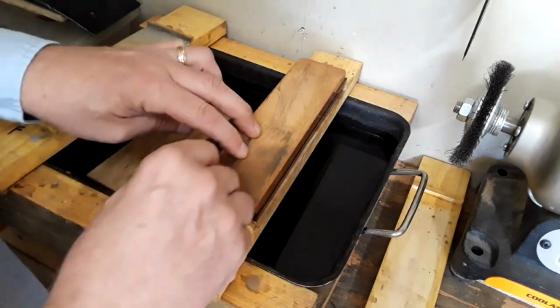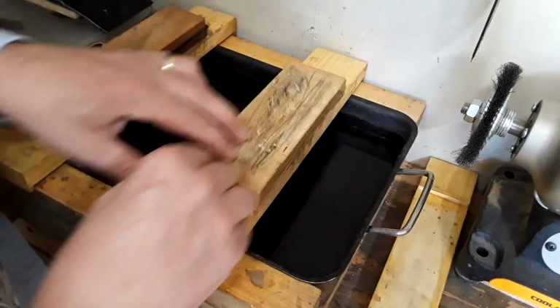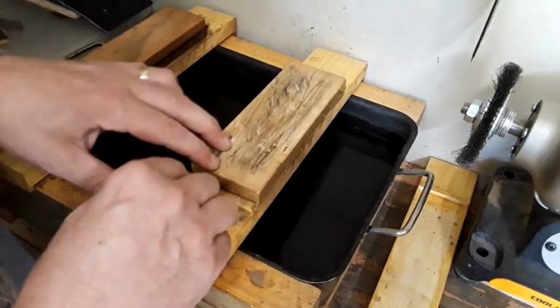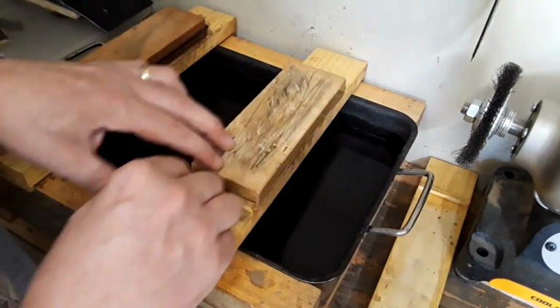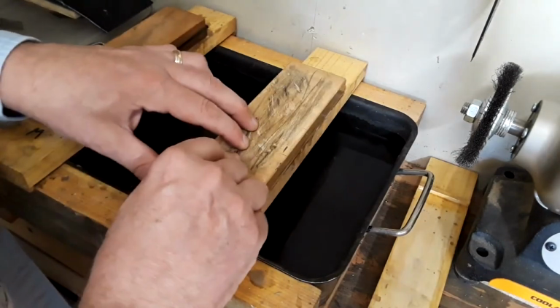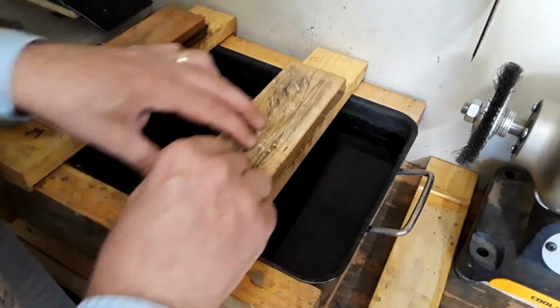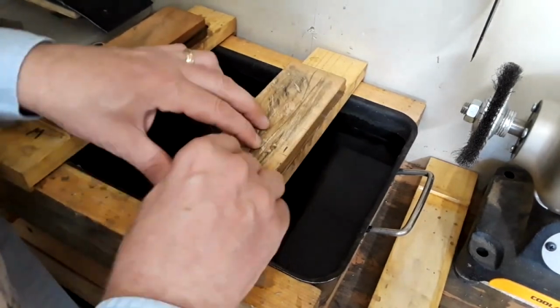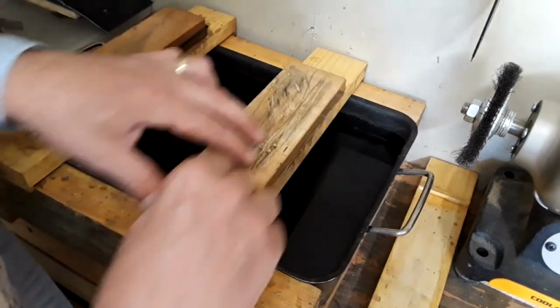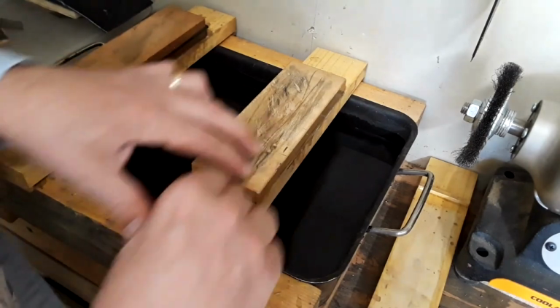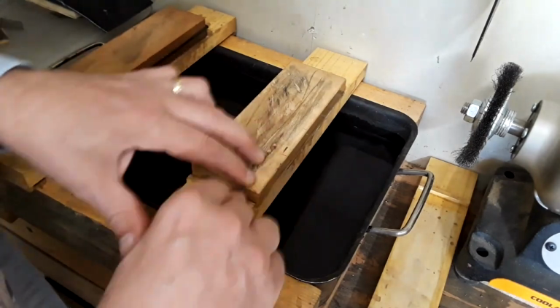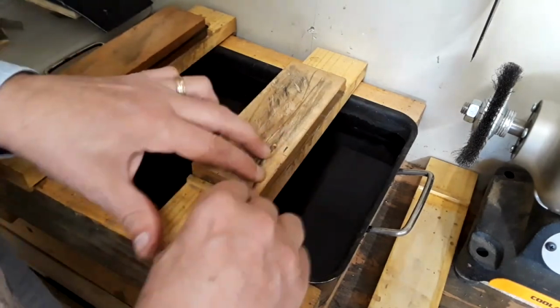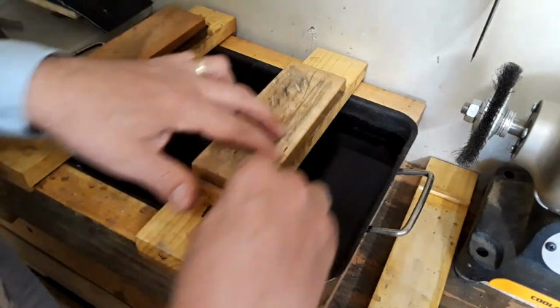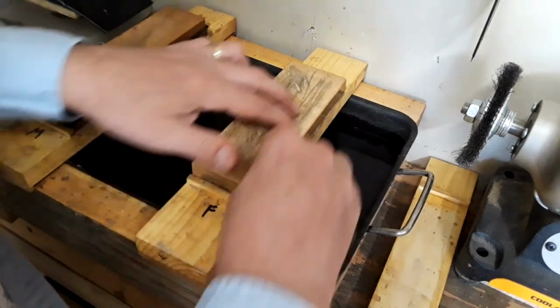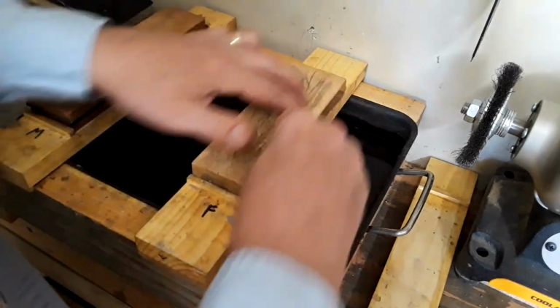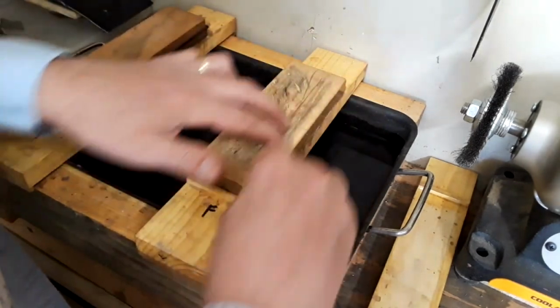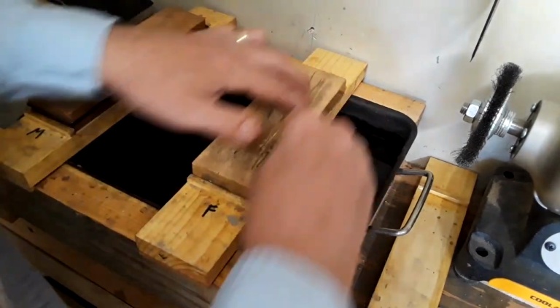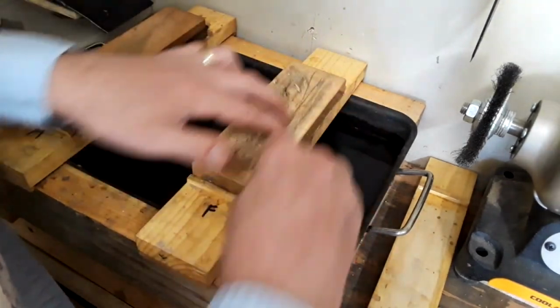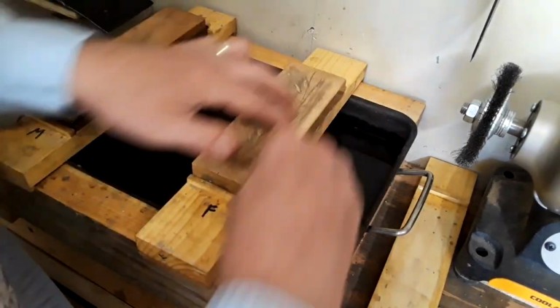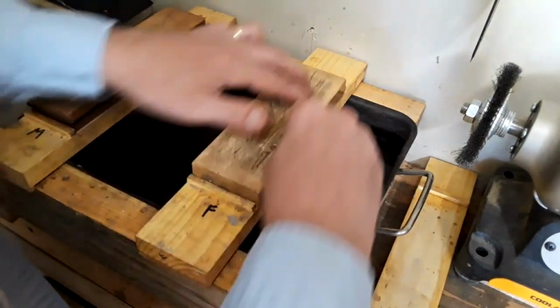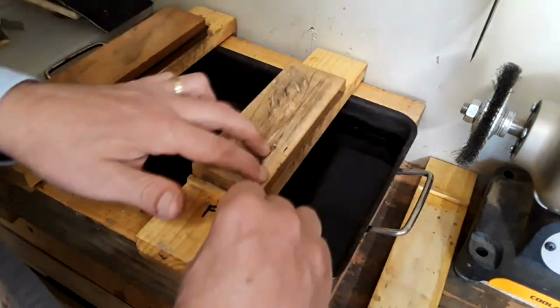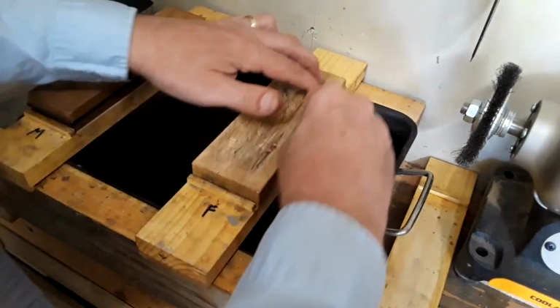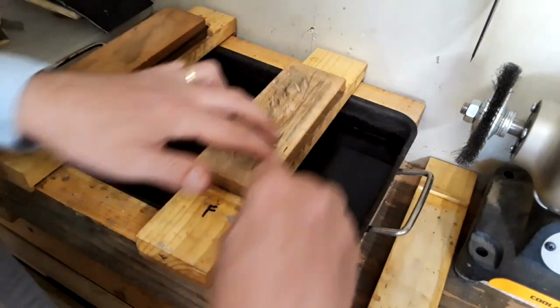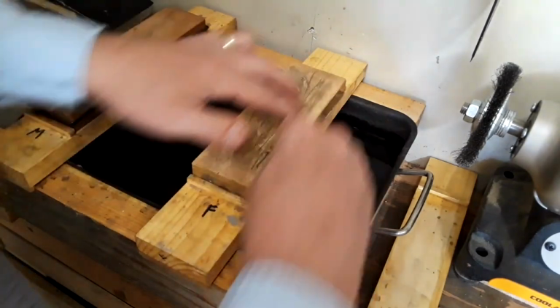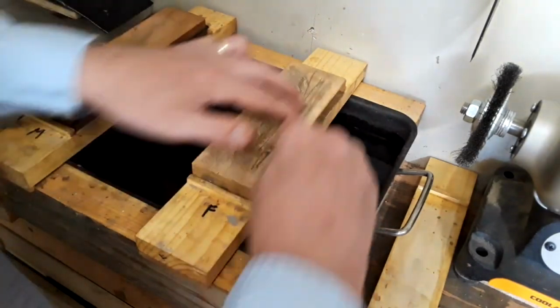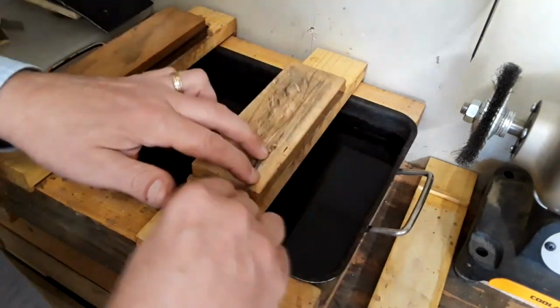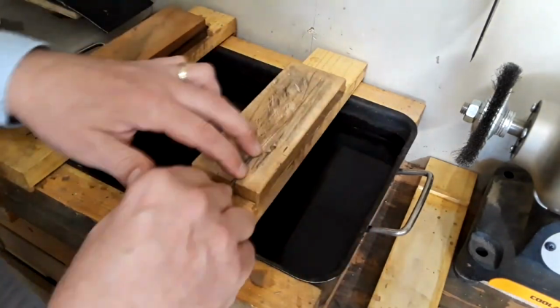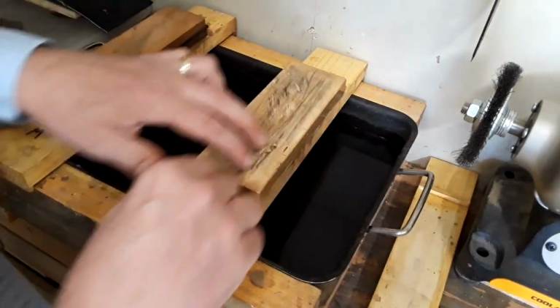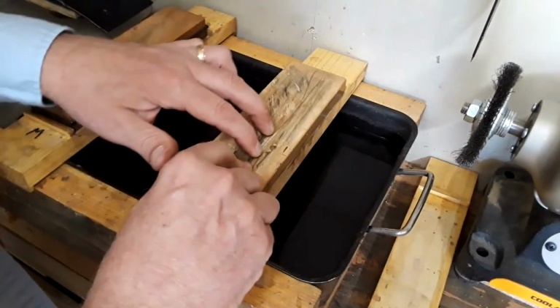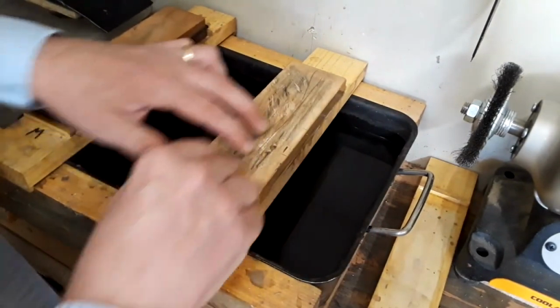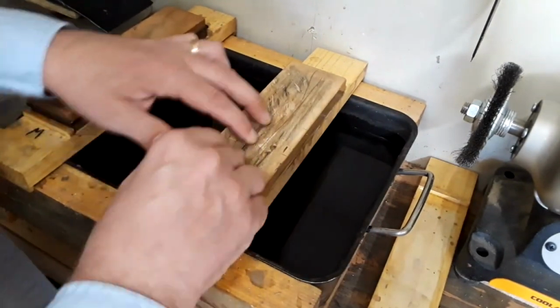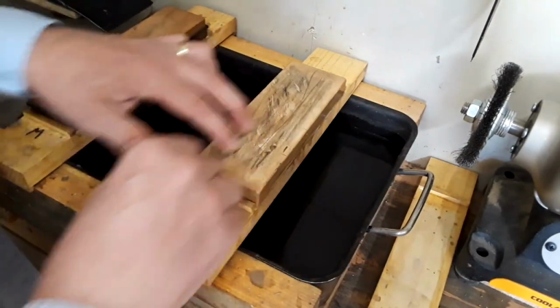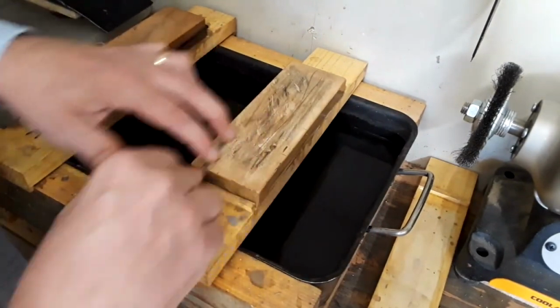The final stone I'm using is the 8,000 grit stone. On a plane blade or regular chisel I would only use this stone for the micro bevel, but these small chisels won't have micro bevels, so I'm going to polish the whole exposed part.